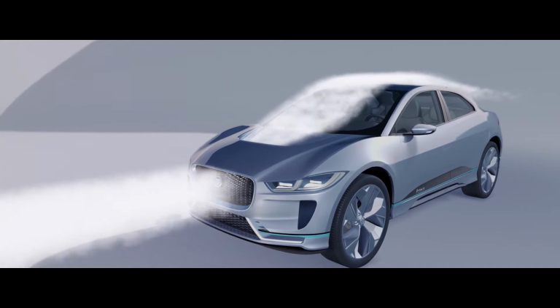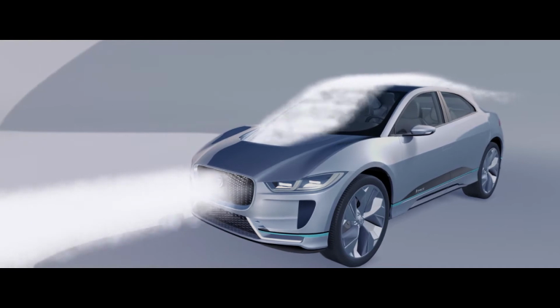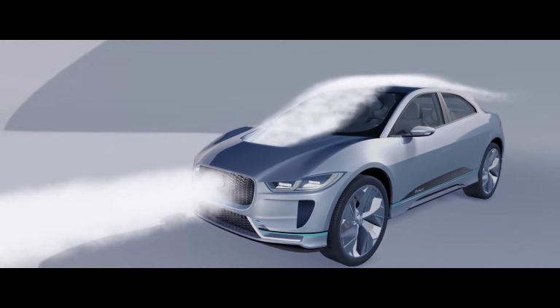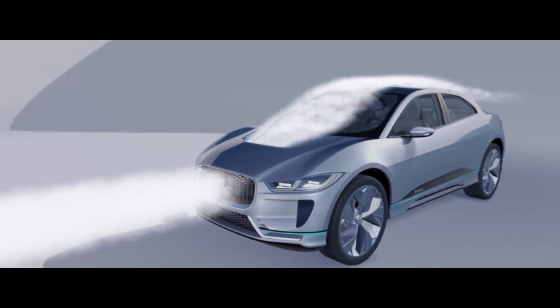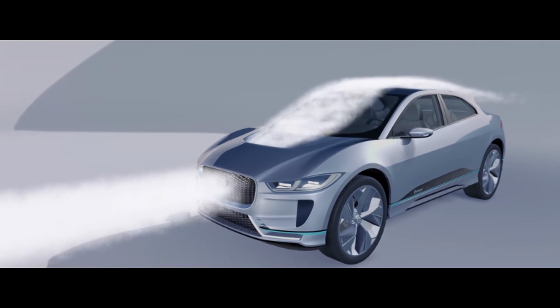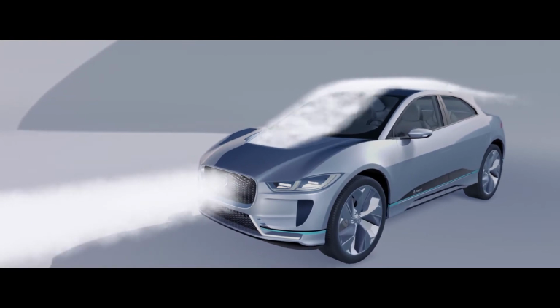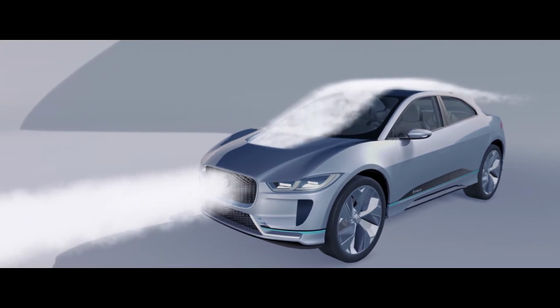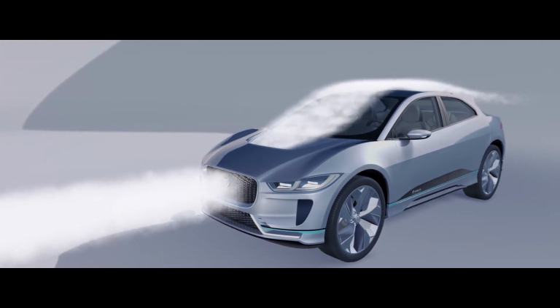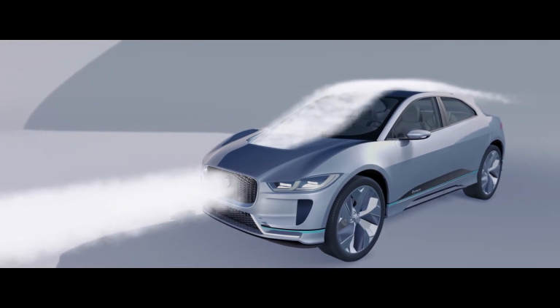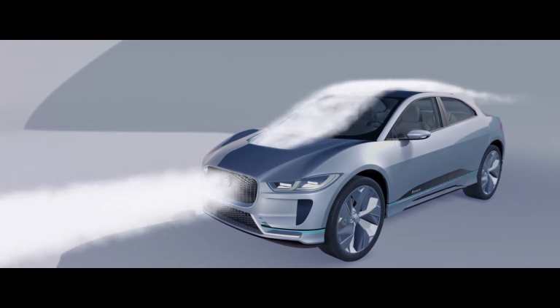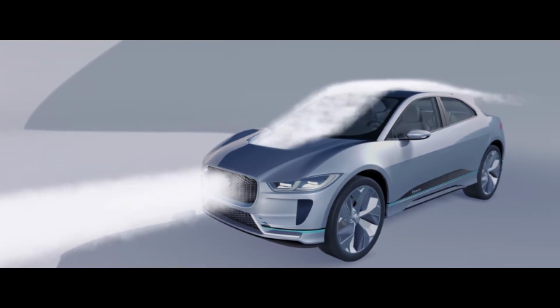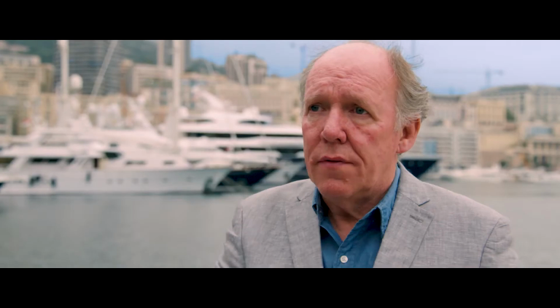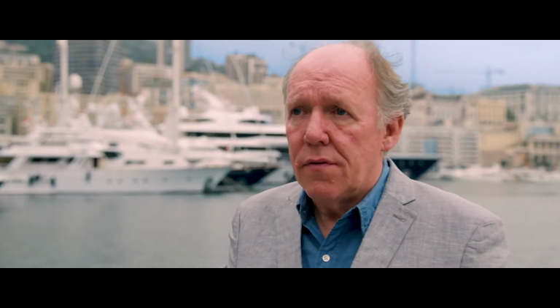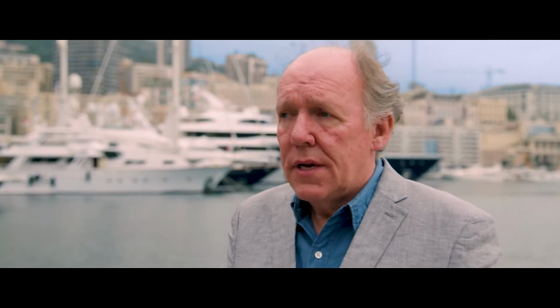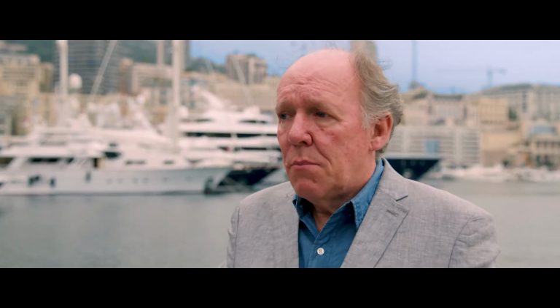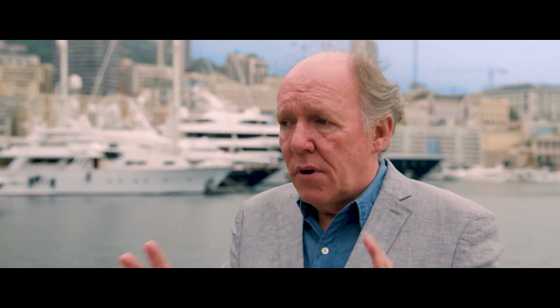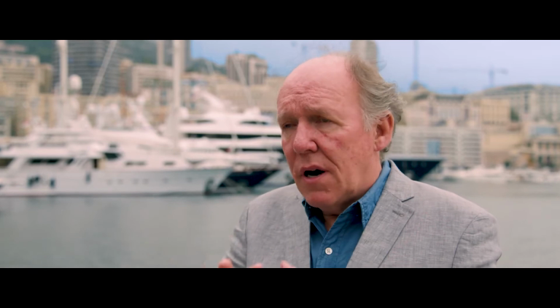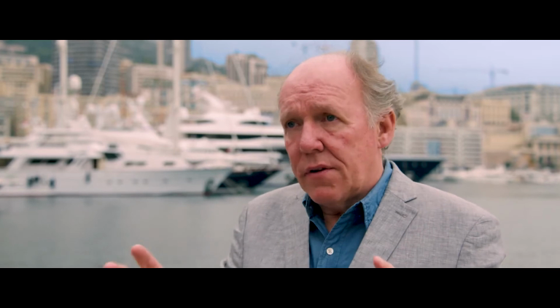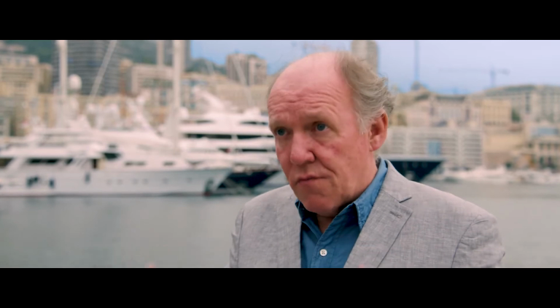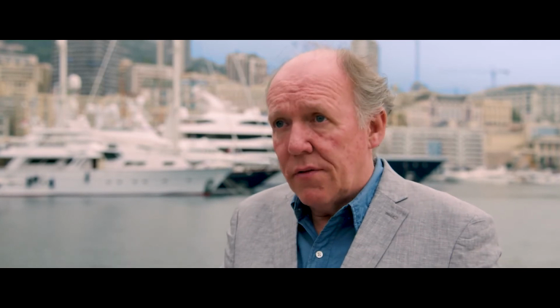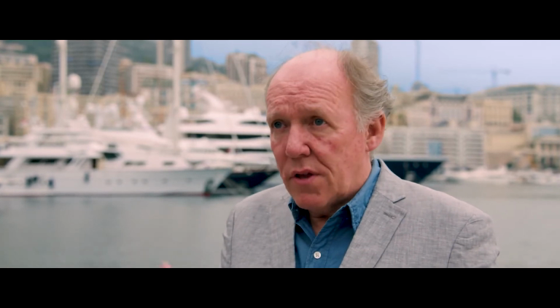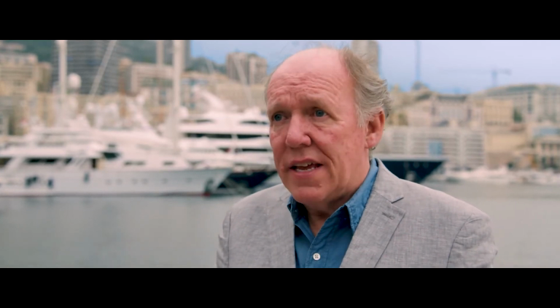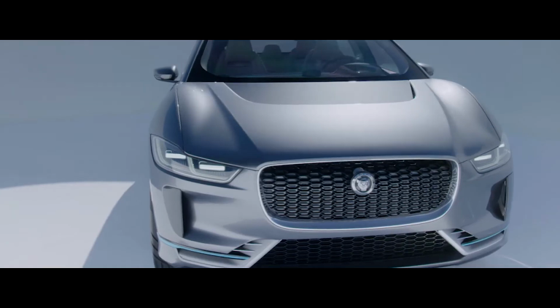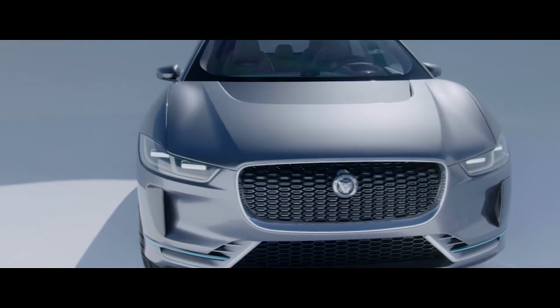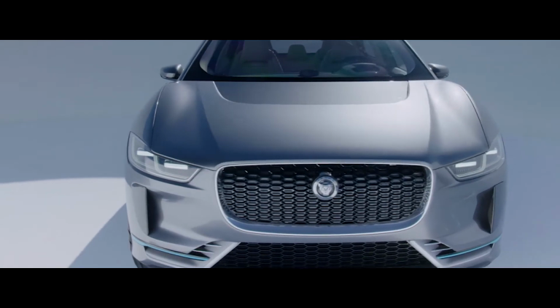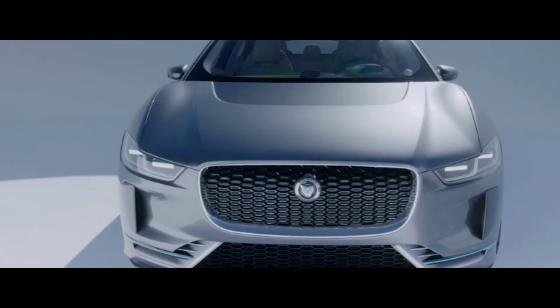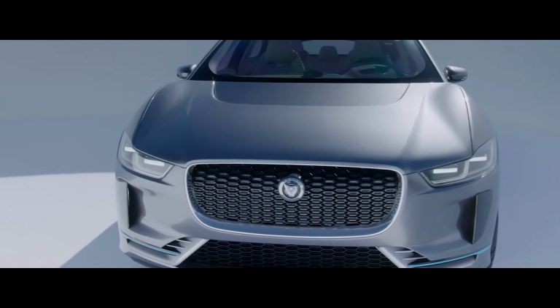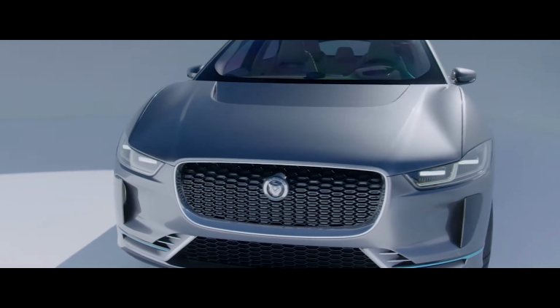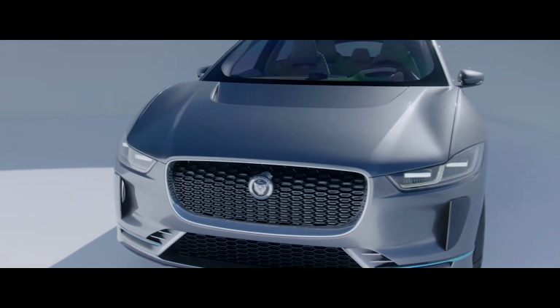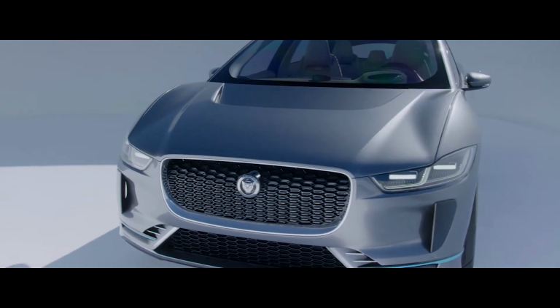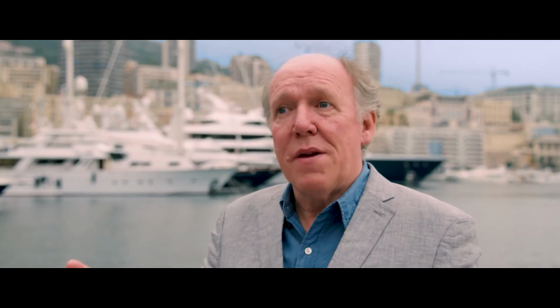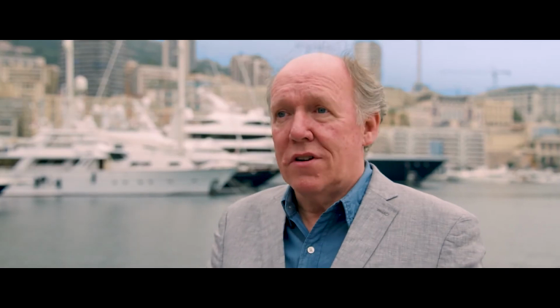So the top half of the grille is actually open to let the air flow through the bonnet over the roof. But the bottom half of the grille is a real grille with a radiator in it, because batteries need a lot of cooling, so that grille is very important.